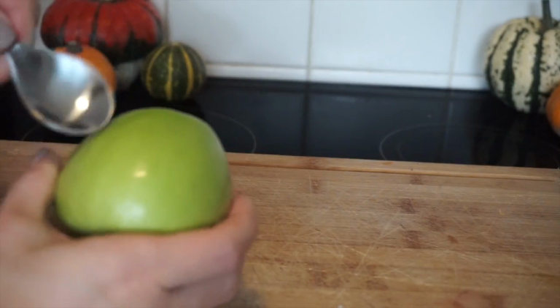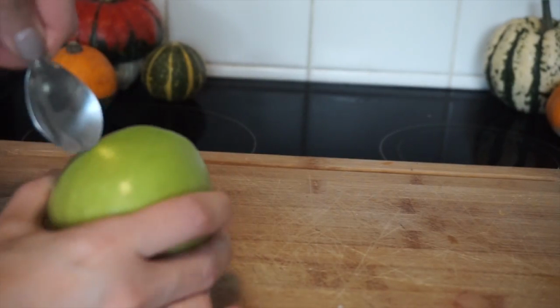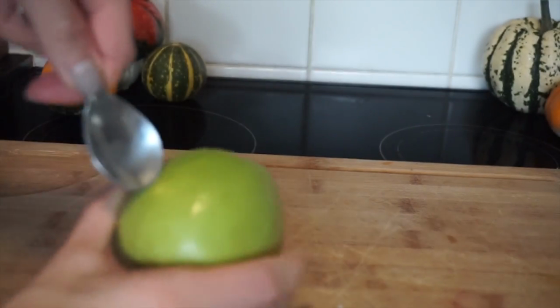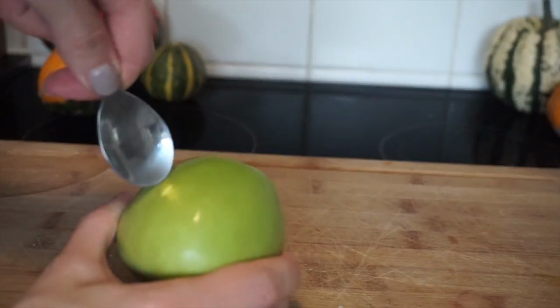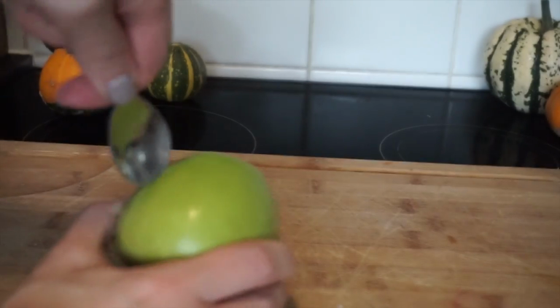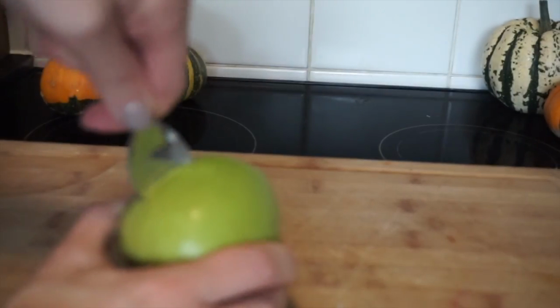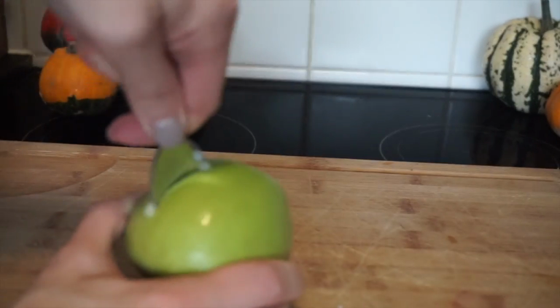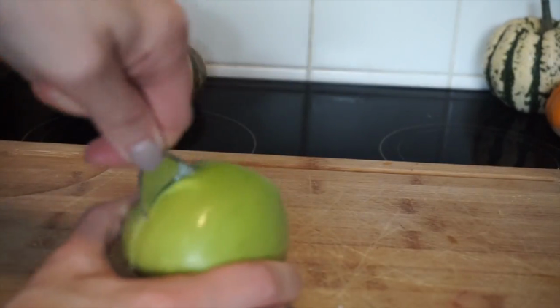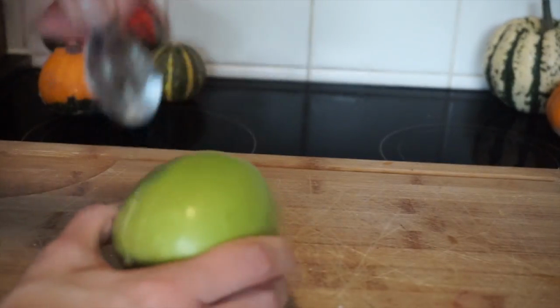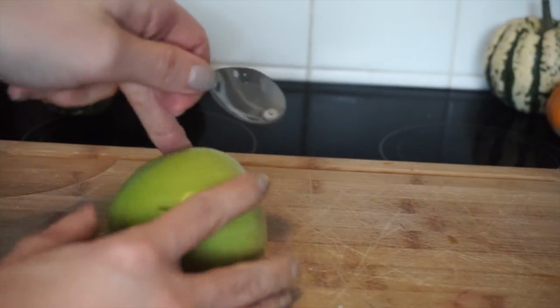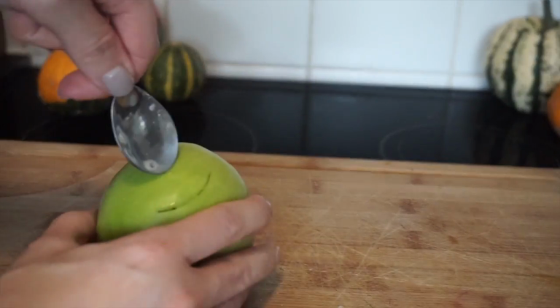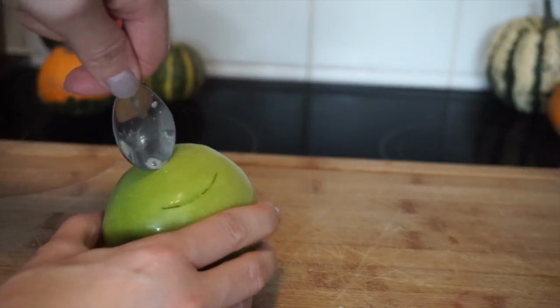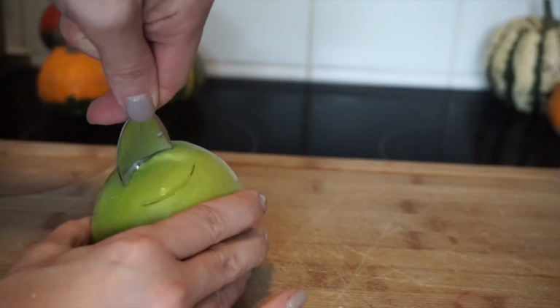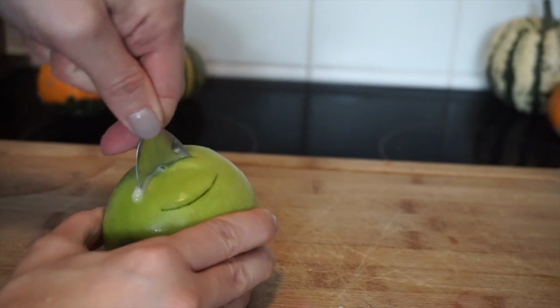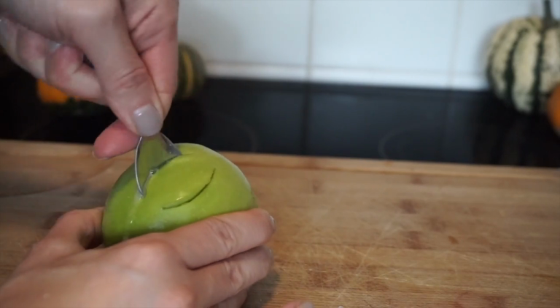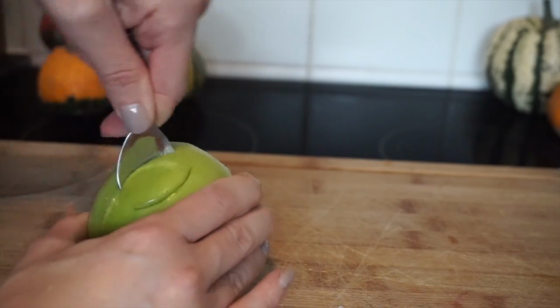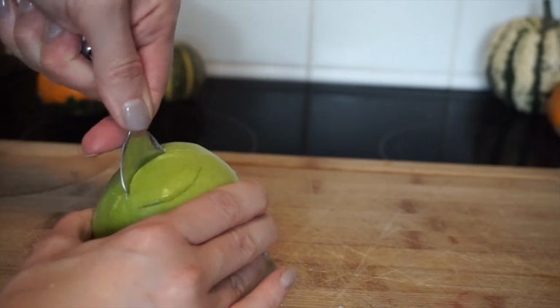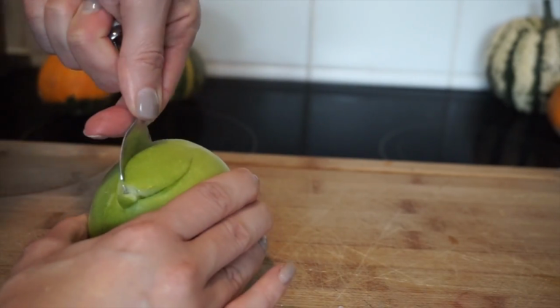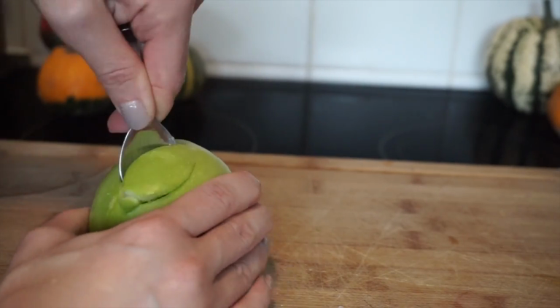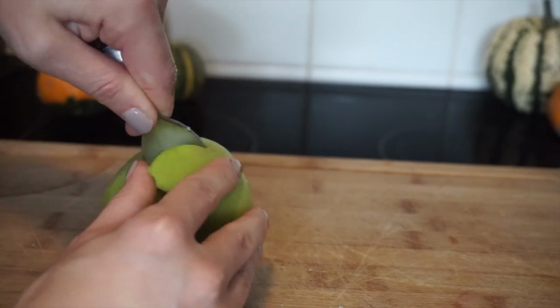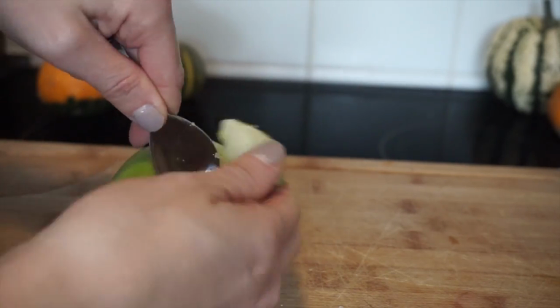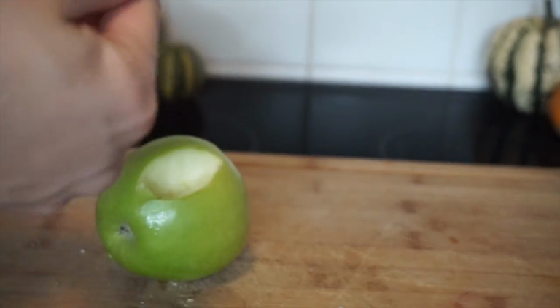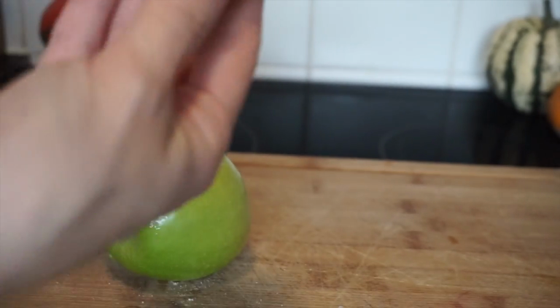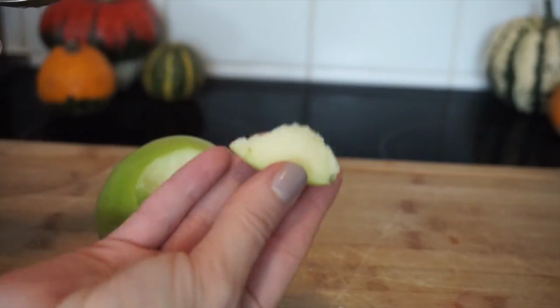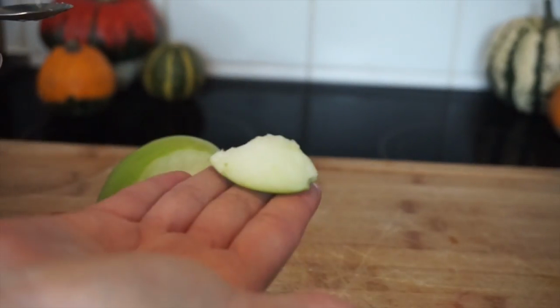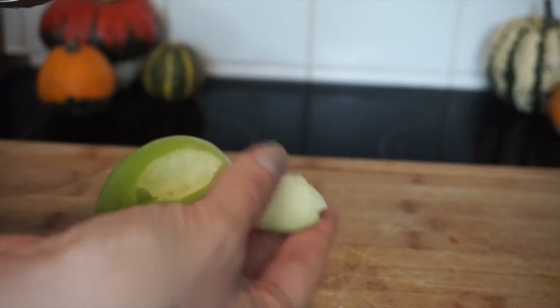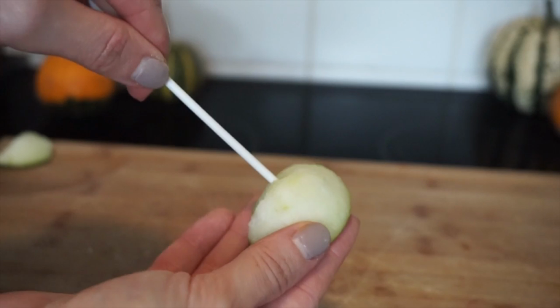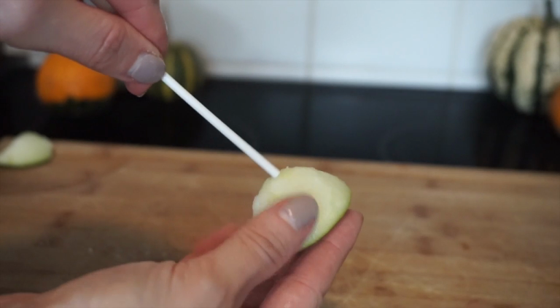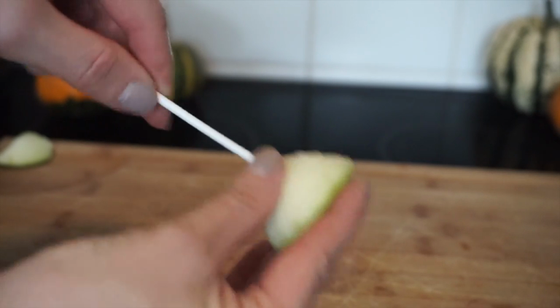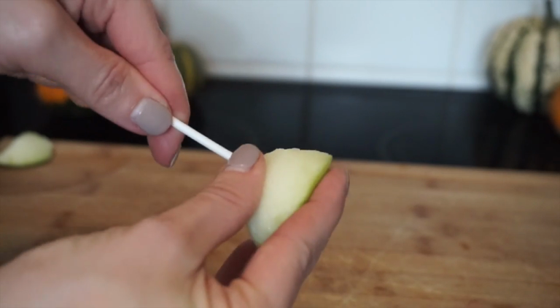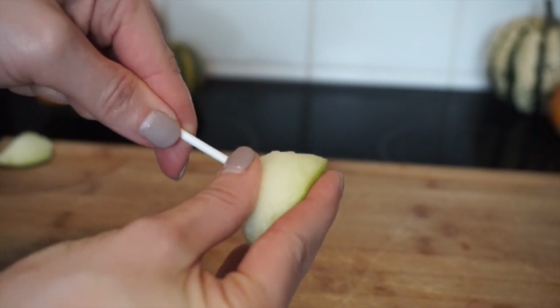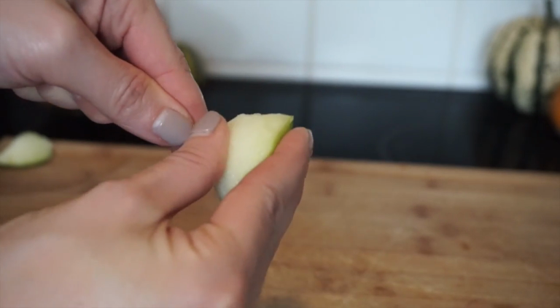Get your apple and you want to scoop out a piece of the apple. I'm sure you can get a proper tool for this — I just use Jasper's baby spoon — but you just want a toddler-sized piece, like so. Then just get your cake pop stick and shove it on in.